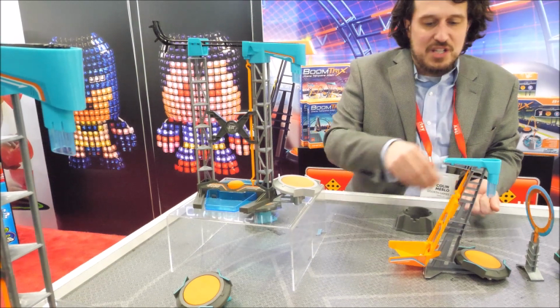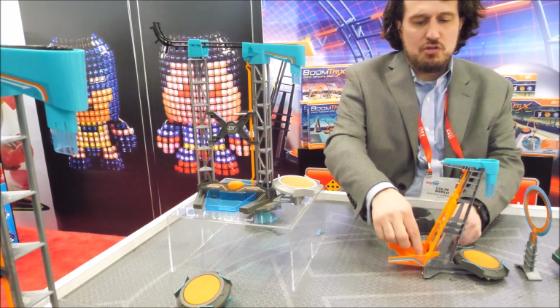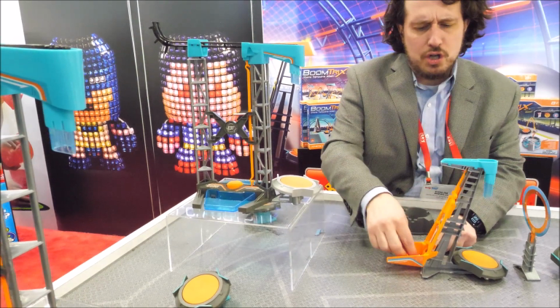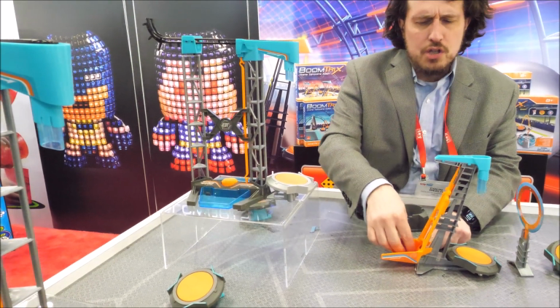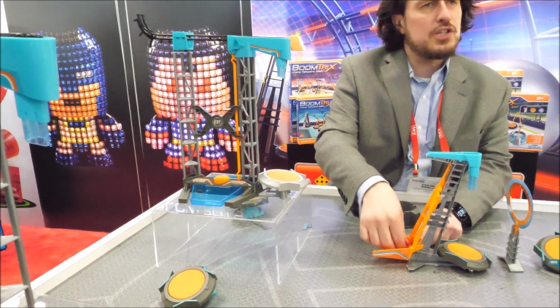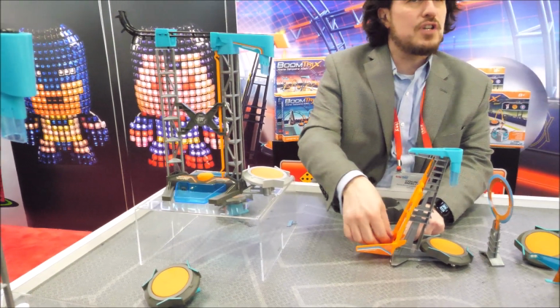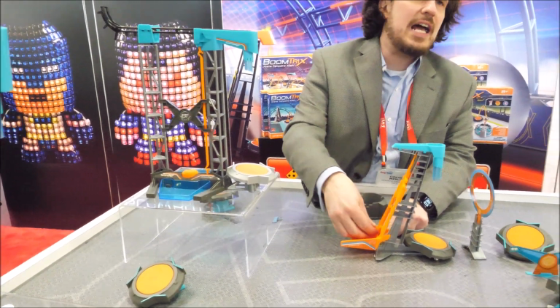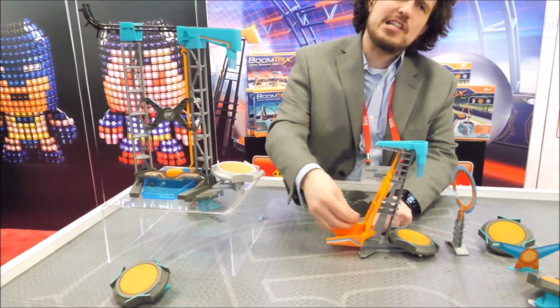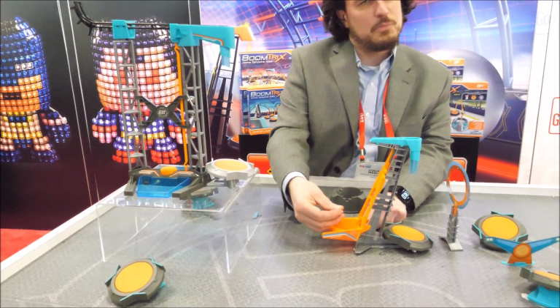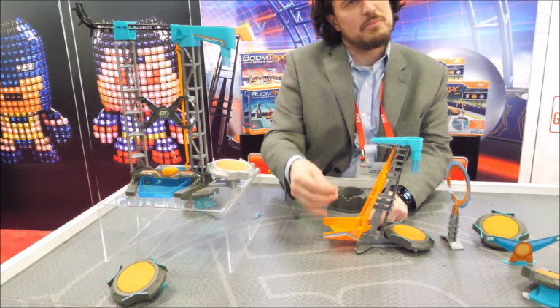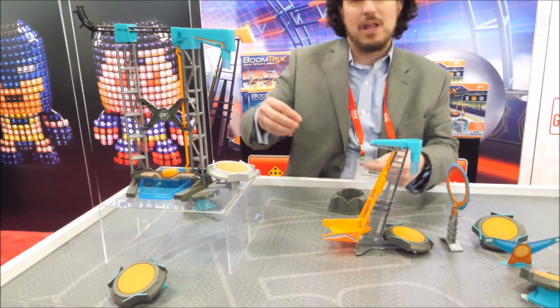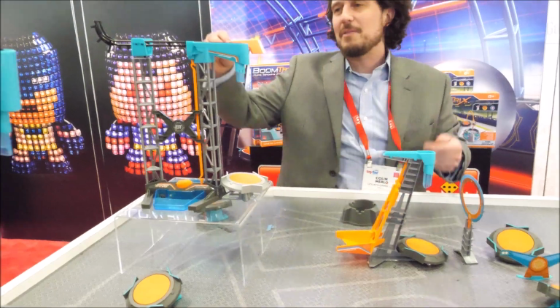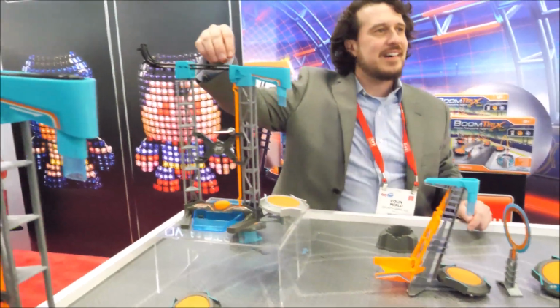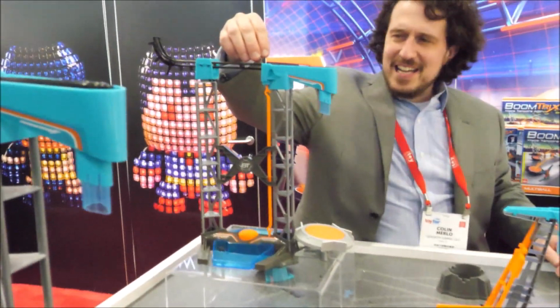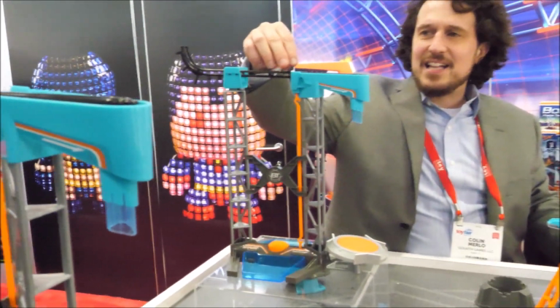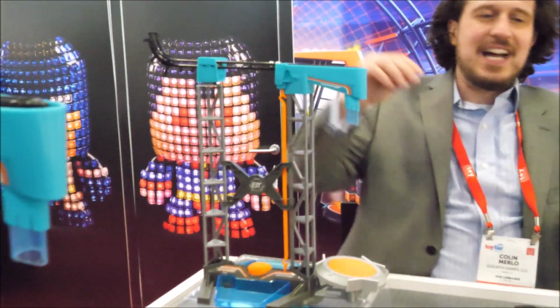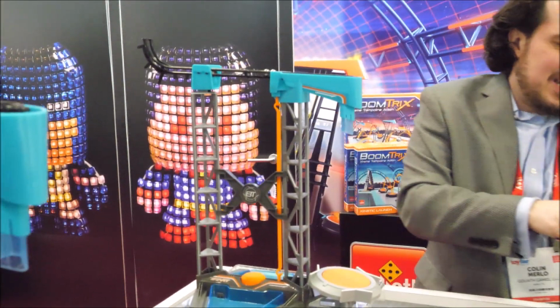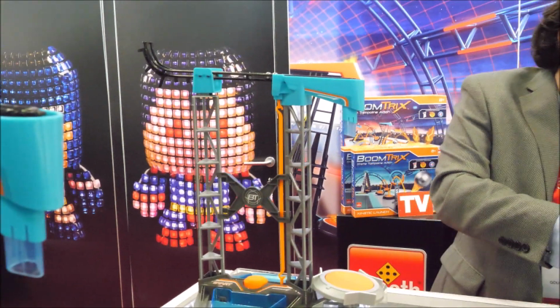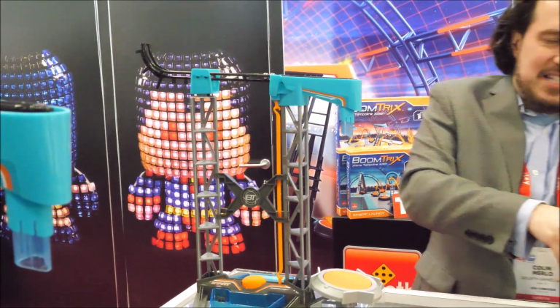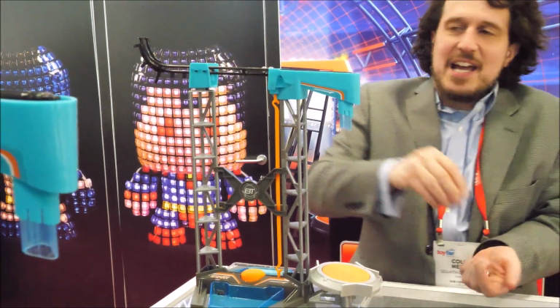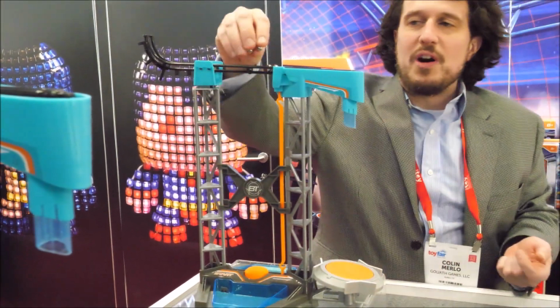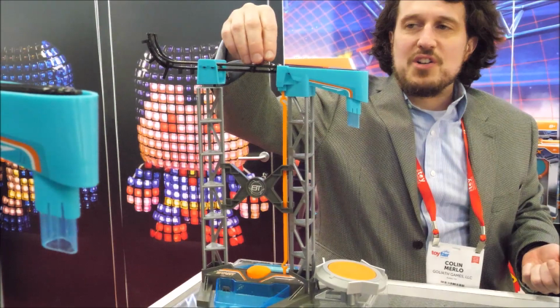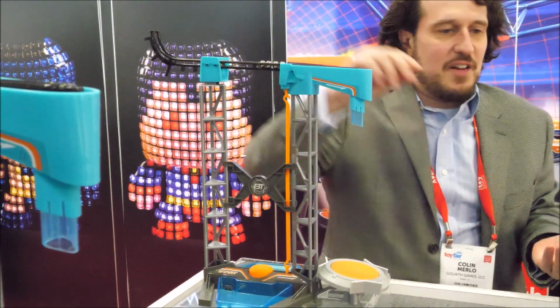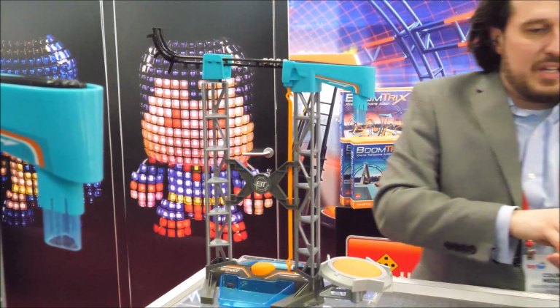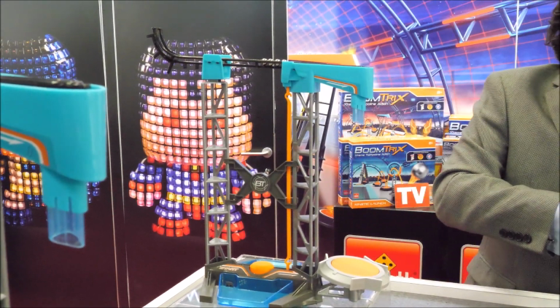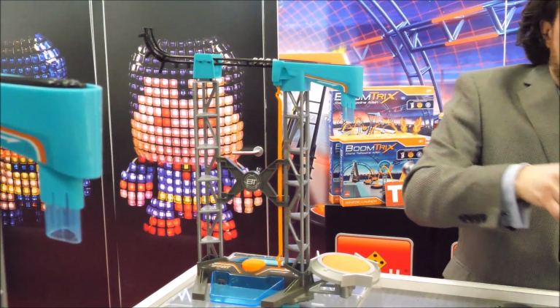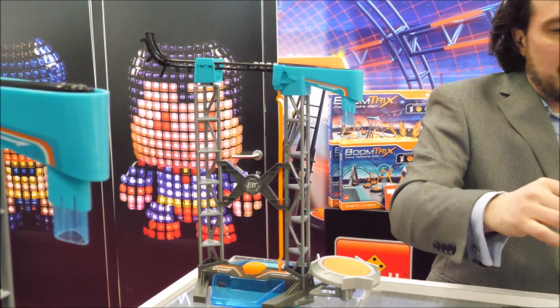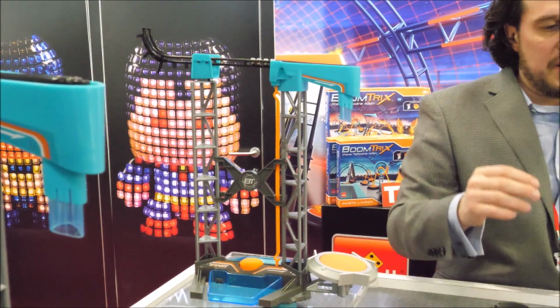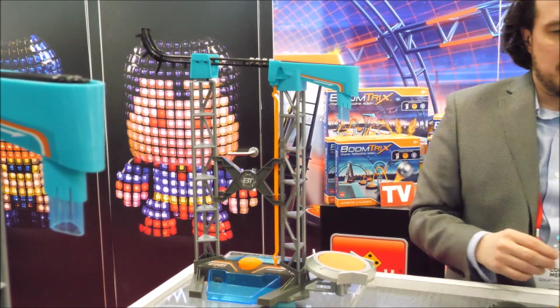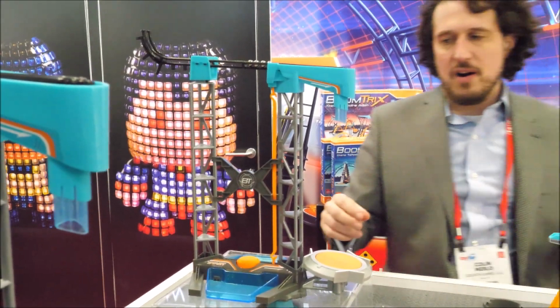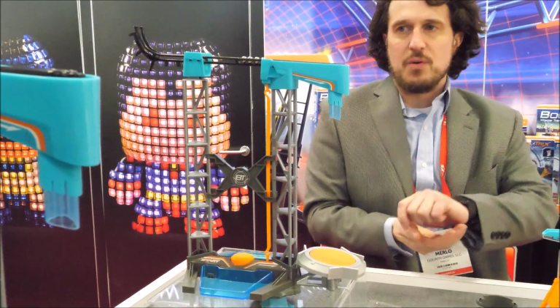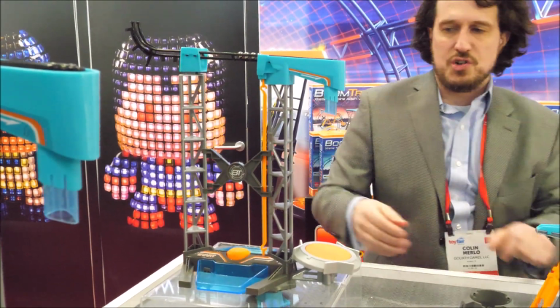No one's giving you instructions like, place all of these exactly six inches apart, blah blah blah. It's like experimentation. It's boring when you're just kind of following directions — it's more fun when you can do freeform. So let's give it one more try.